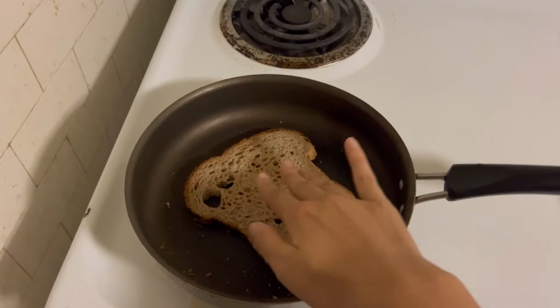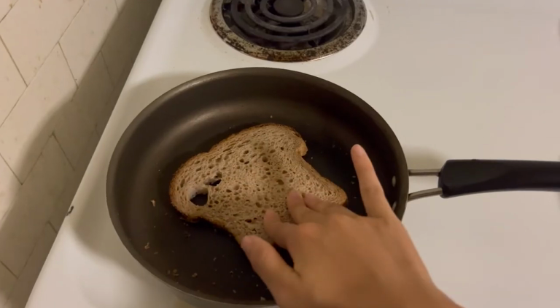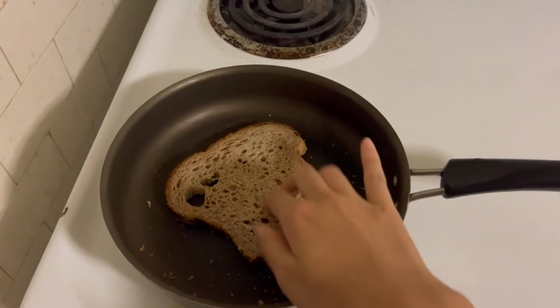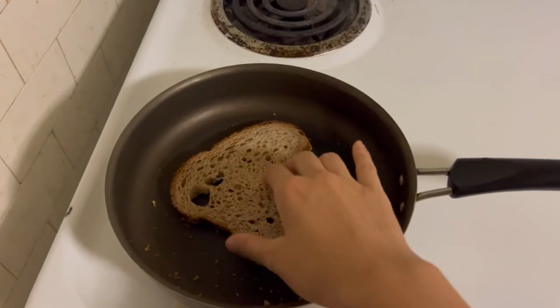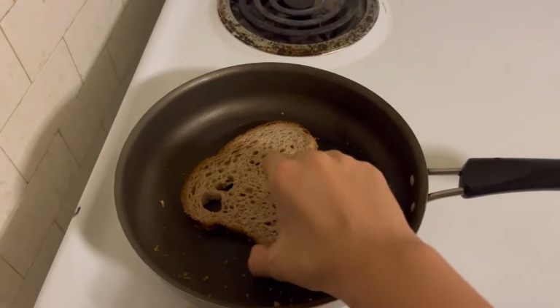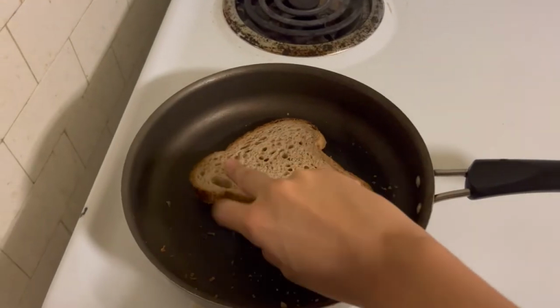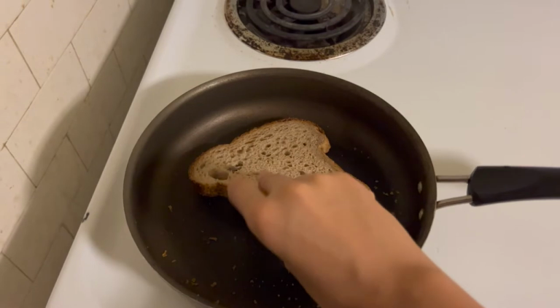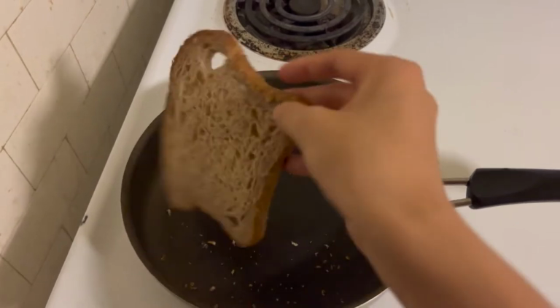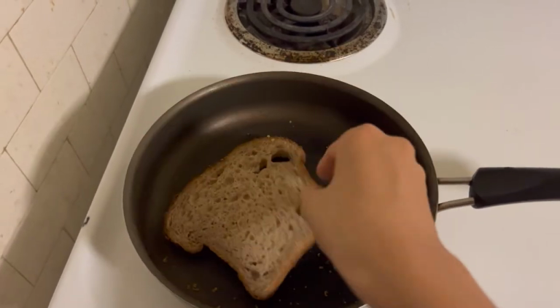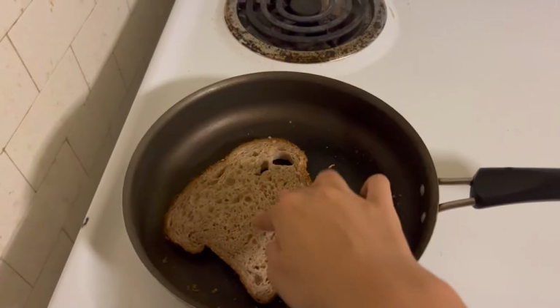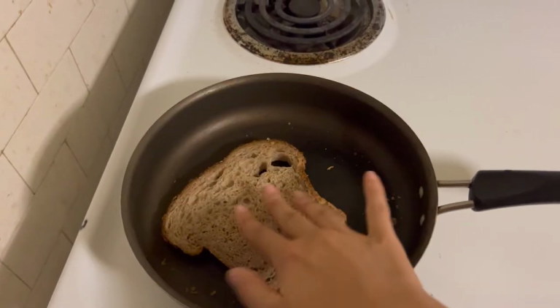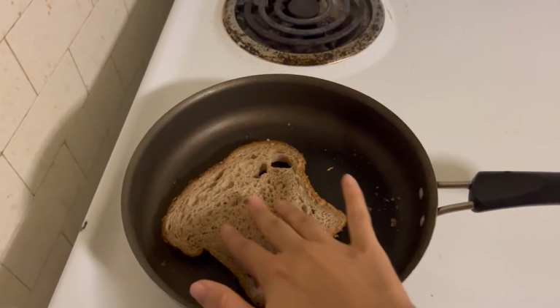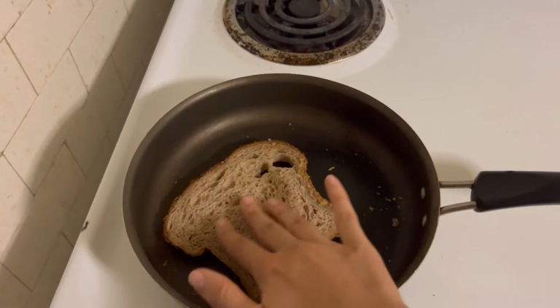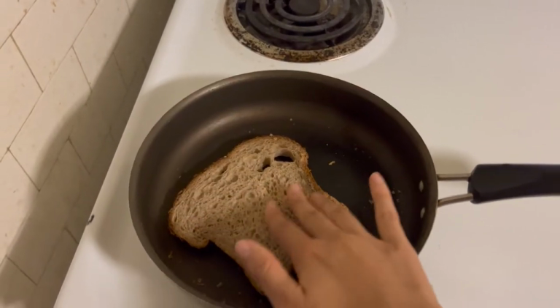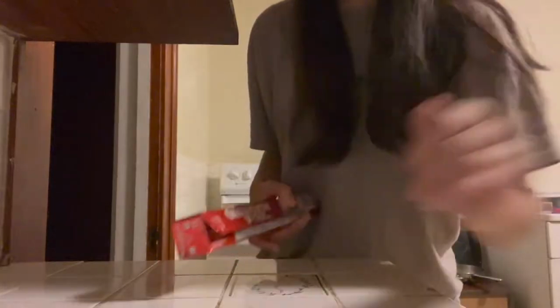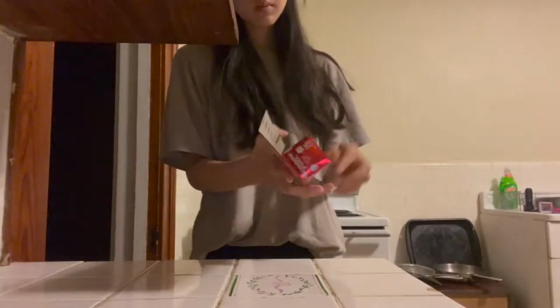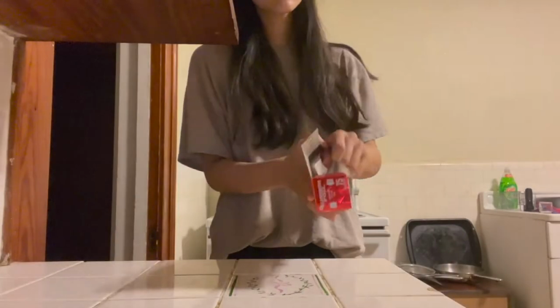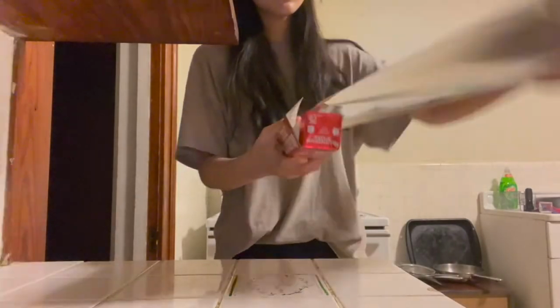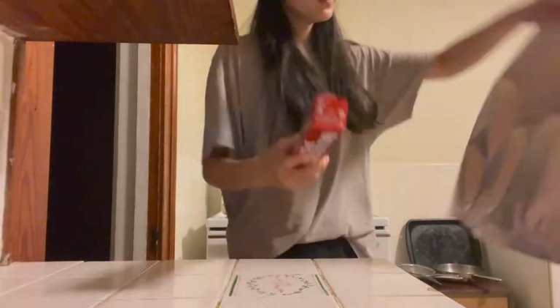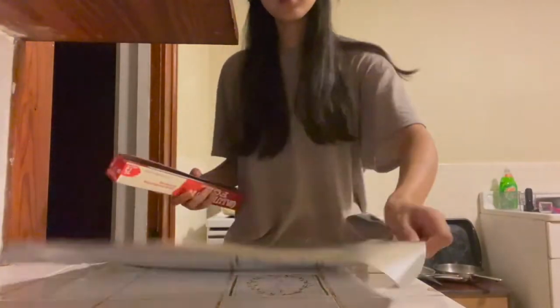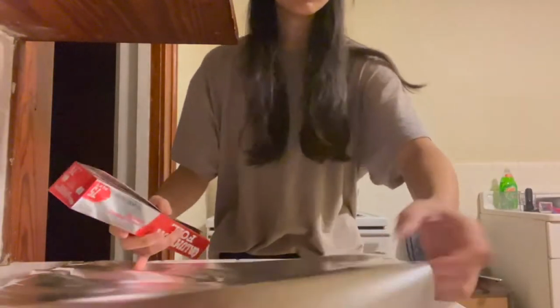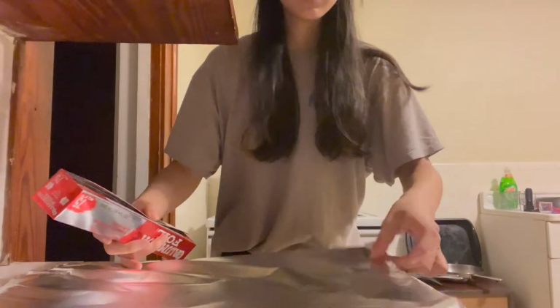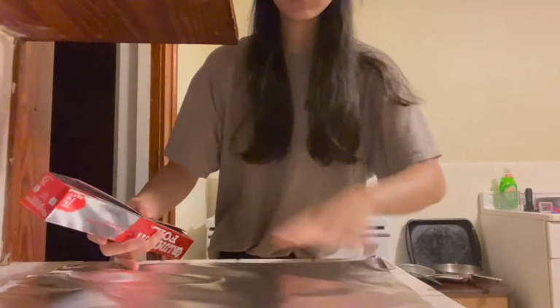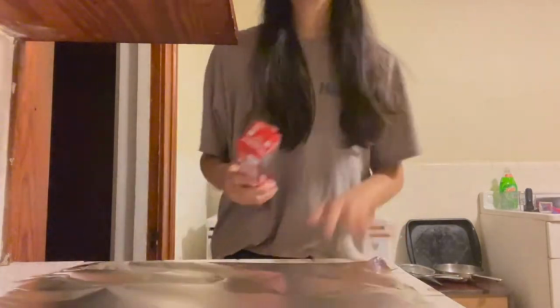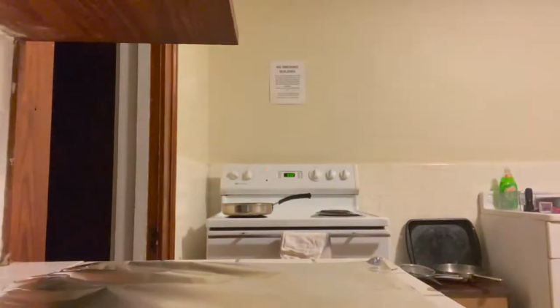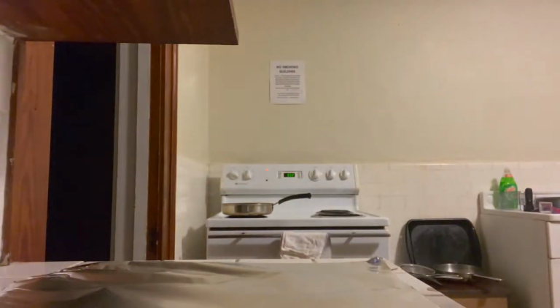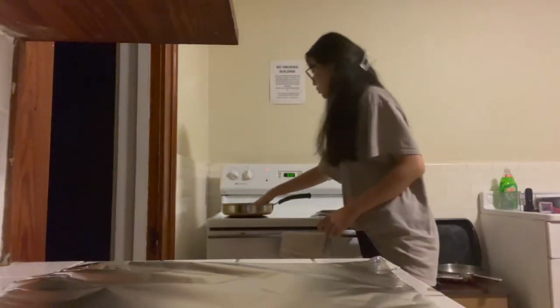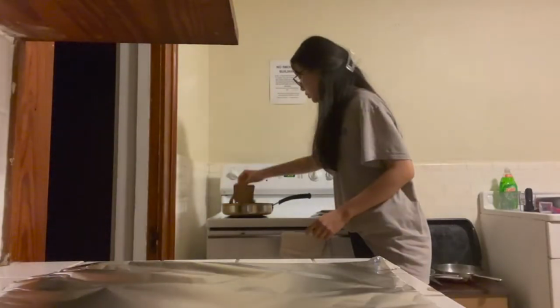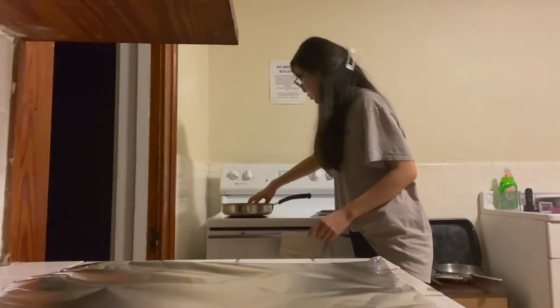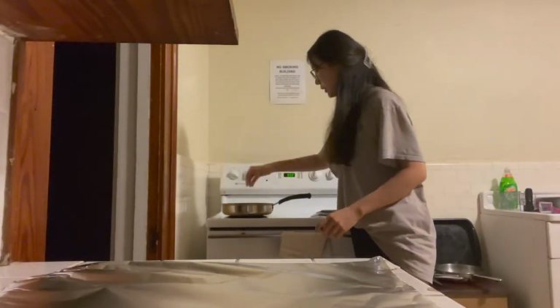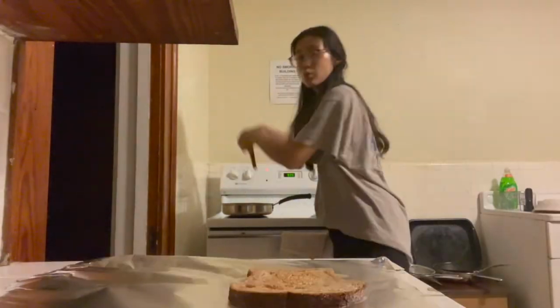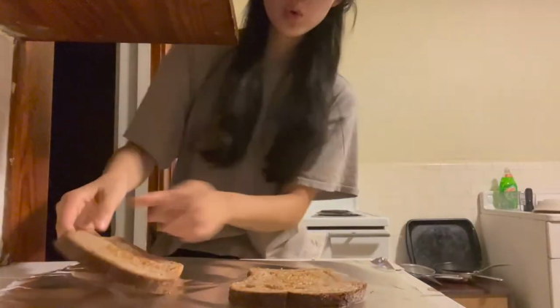Toast your bread lightly on both sides. I'm preparing the foil wrap for assembling and then ultimately carrying my sandwich for lunch tomorrow.